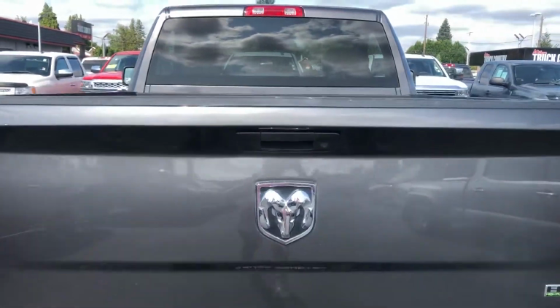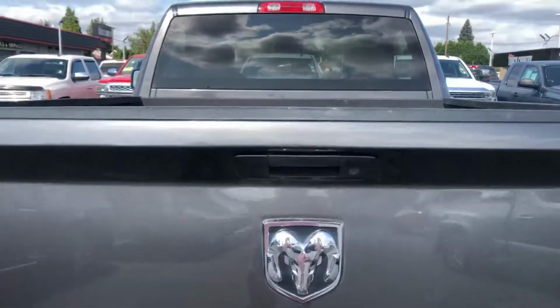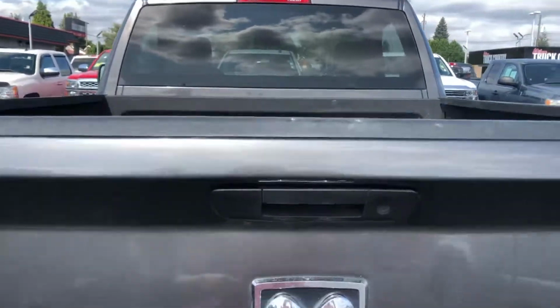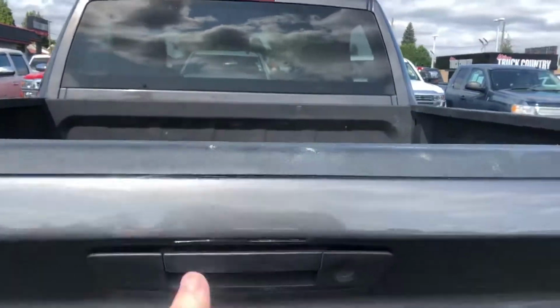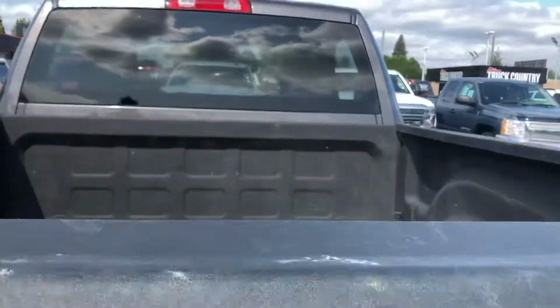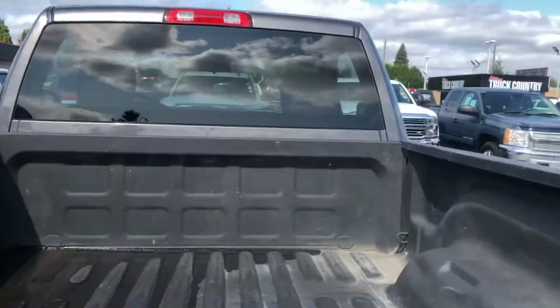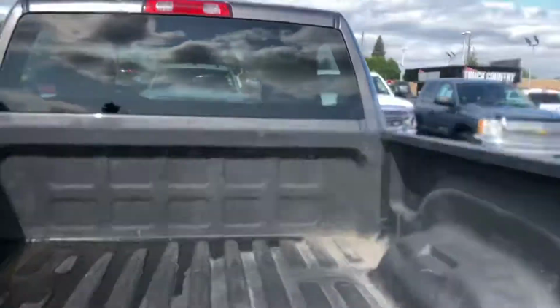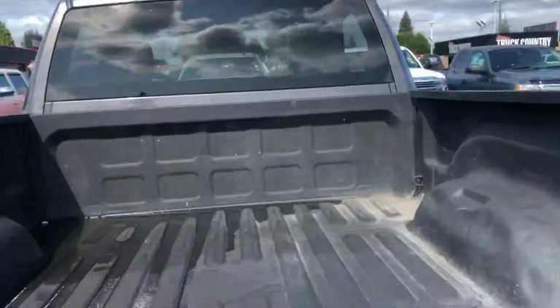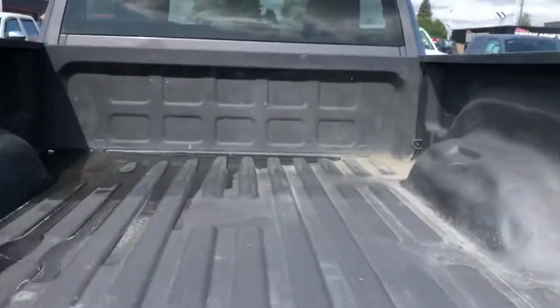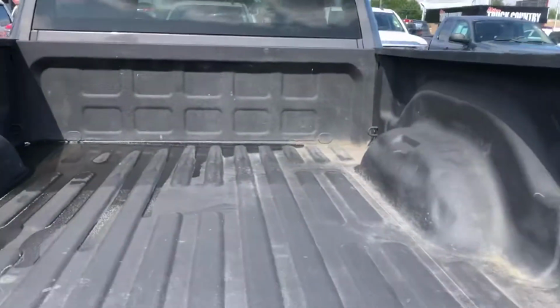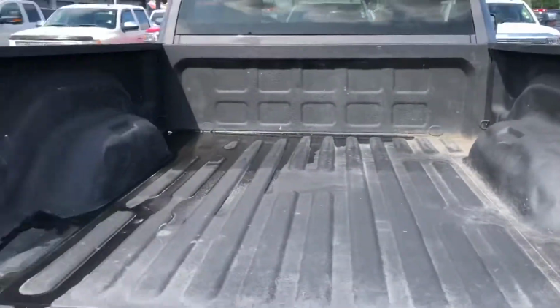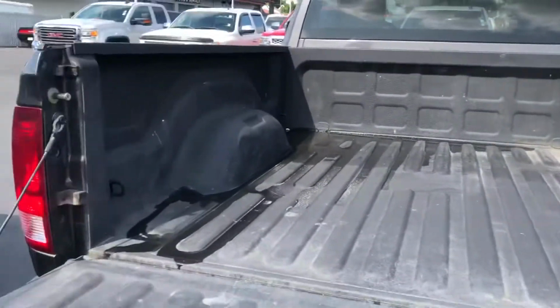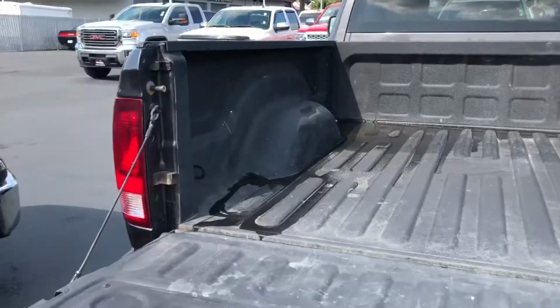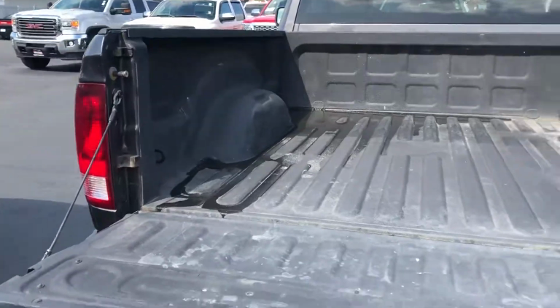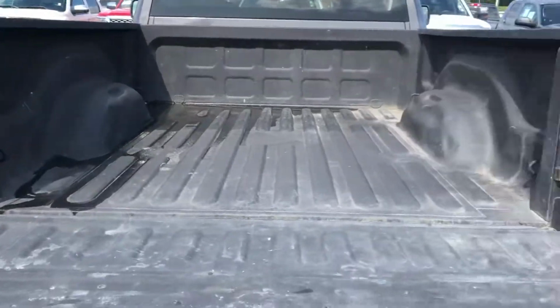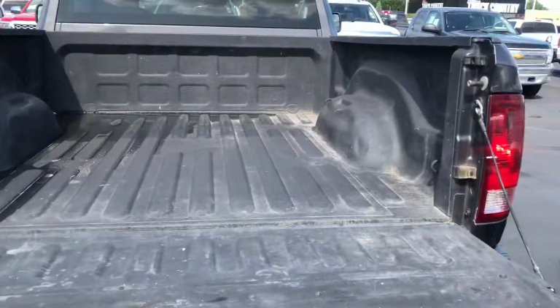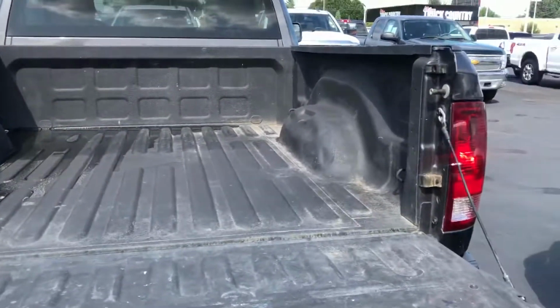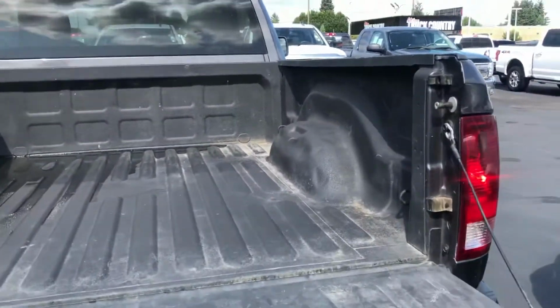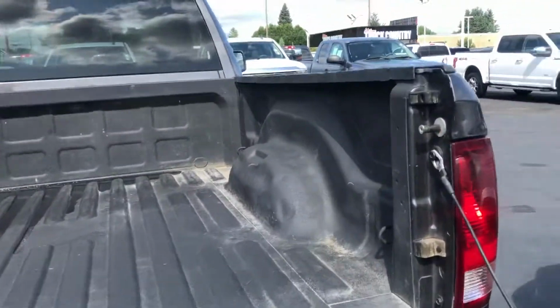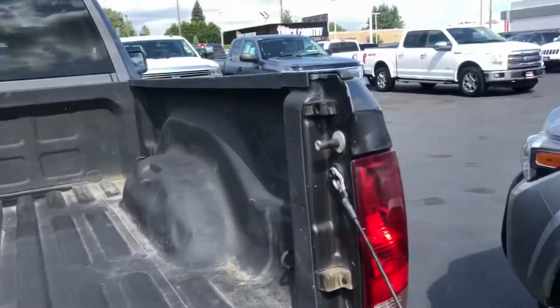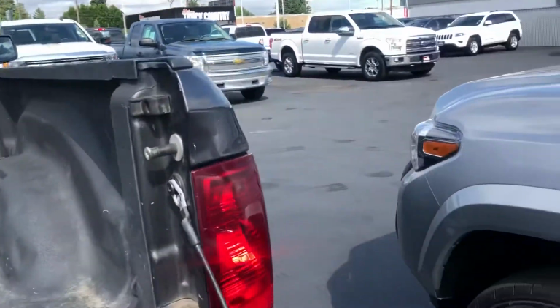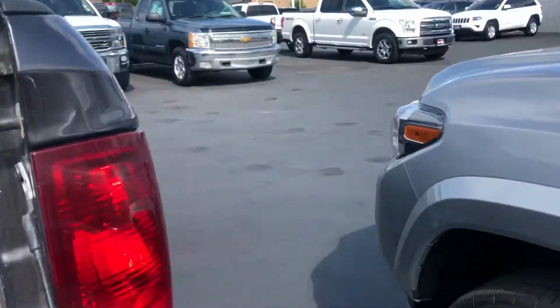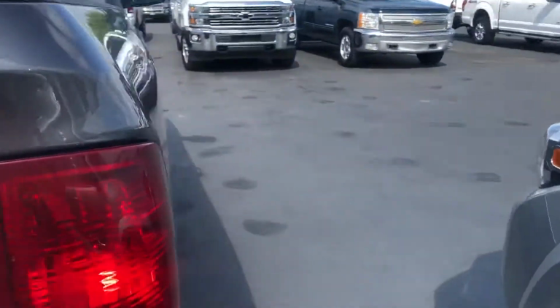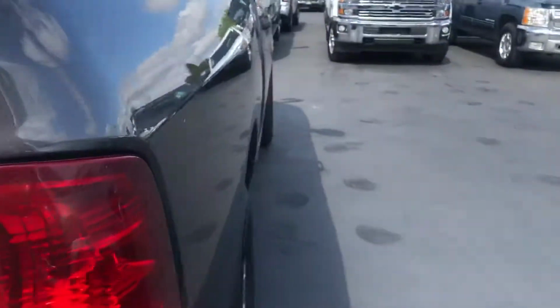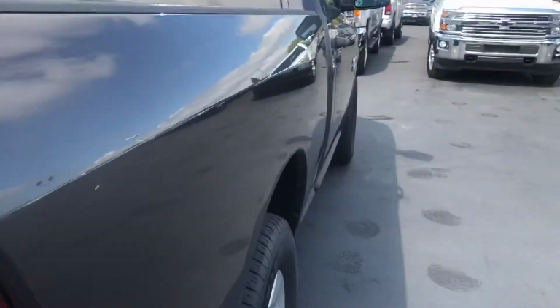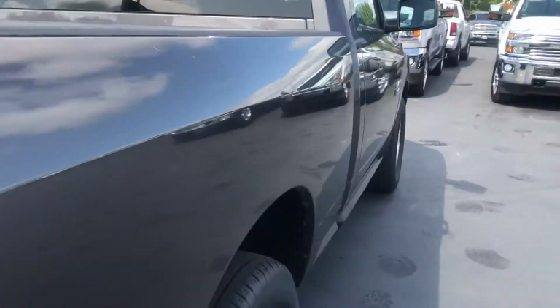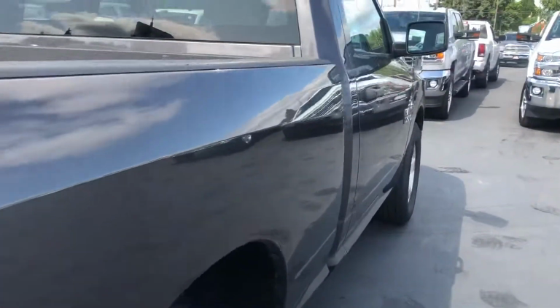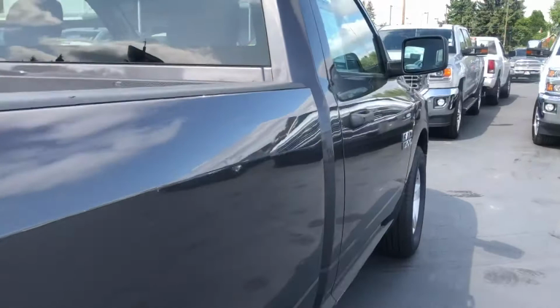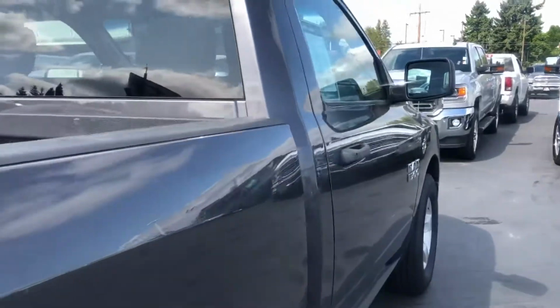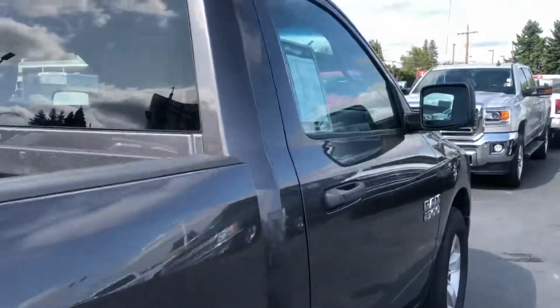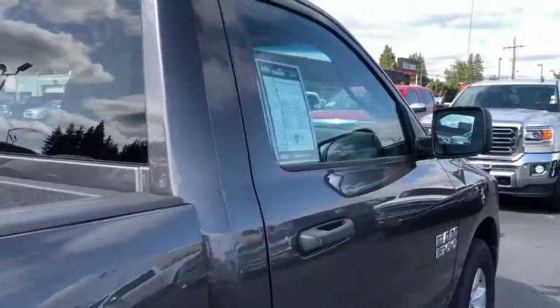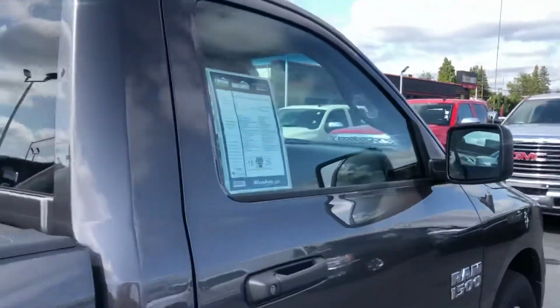You also have a spray-in bed liner. Very, very clean truck.